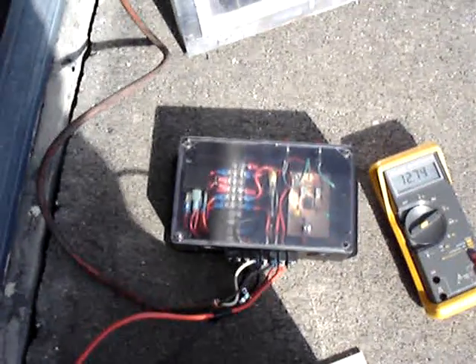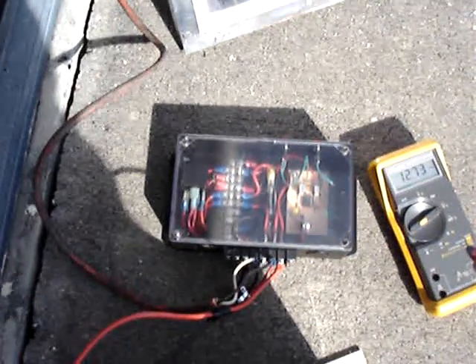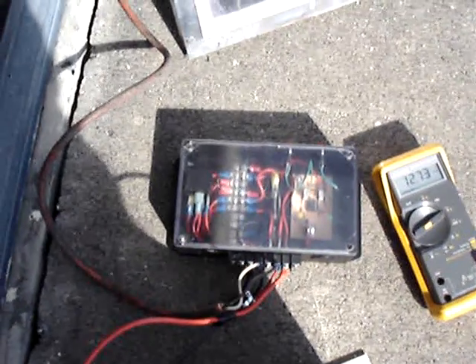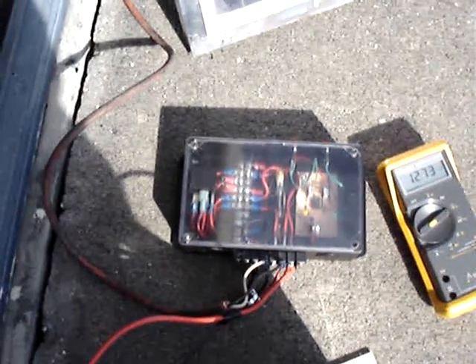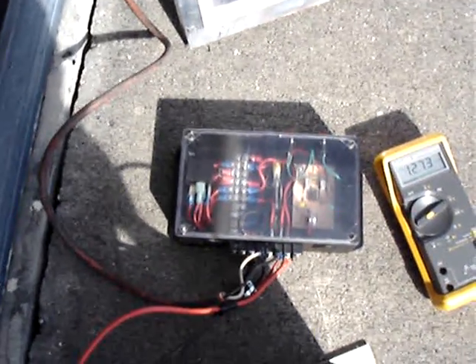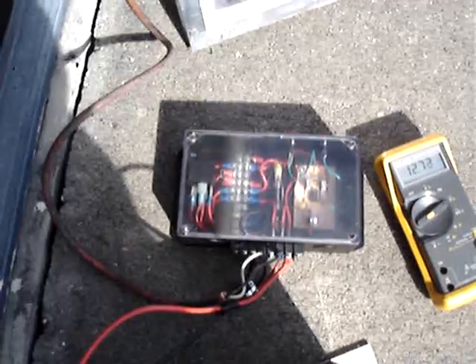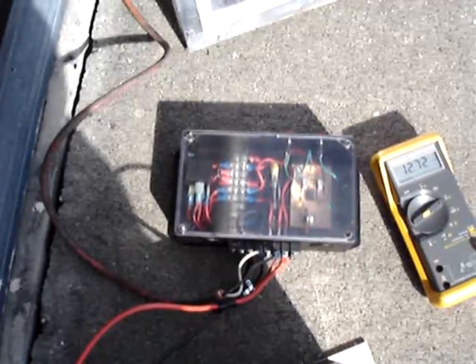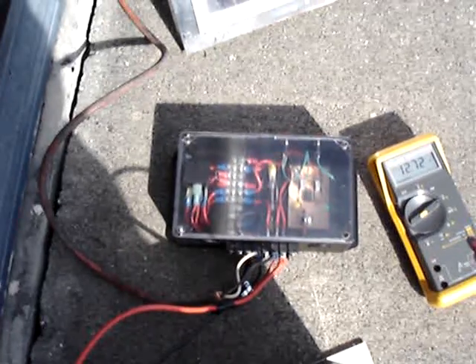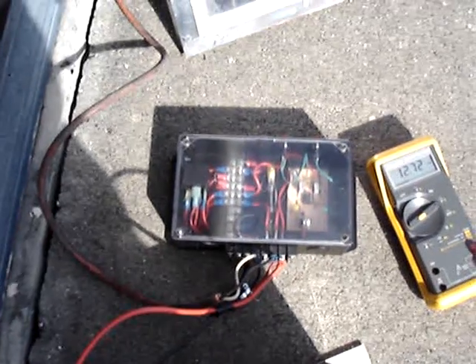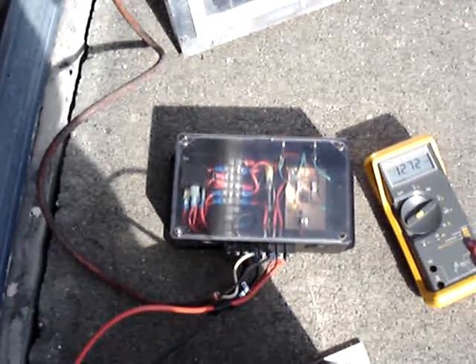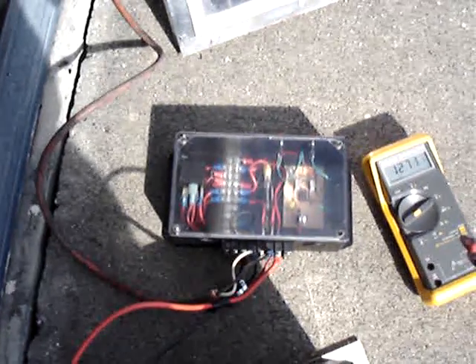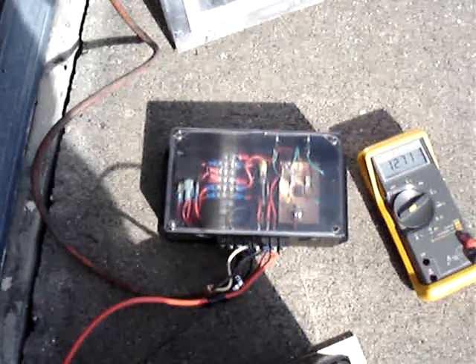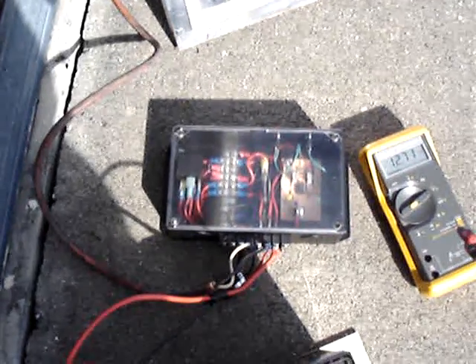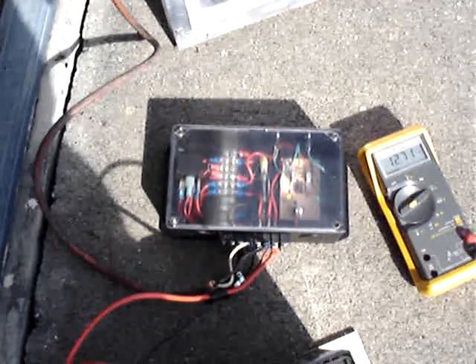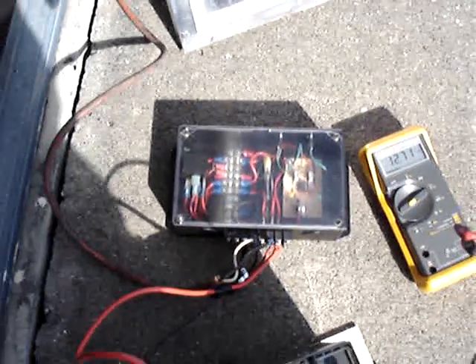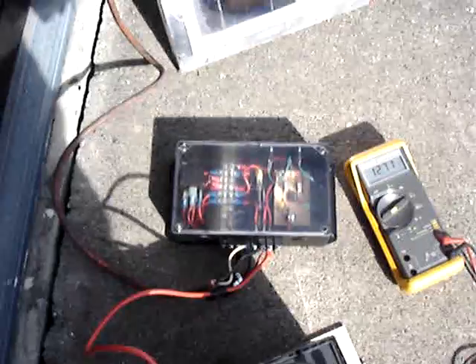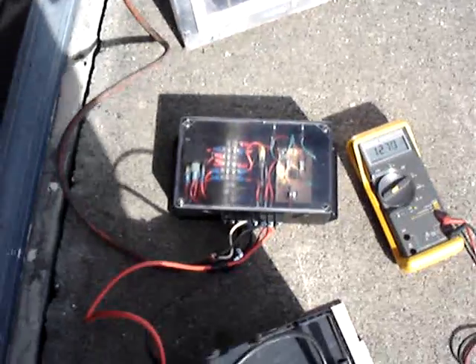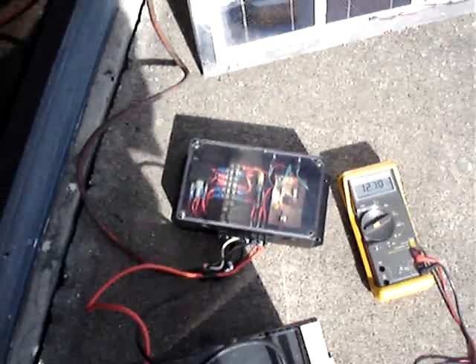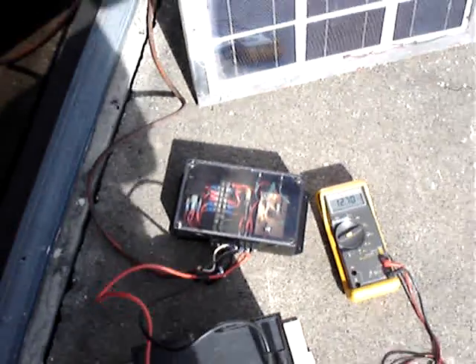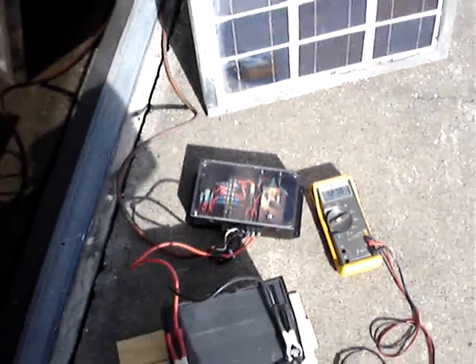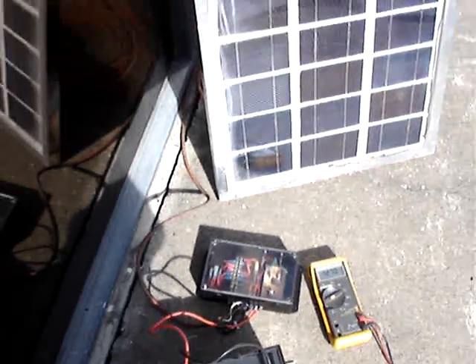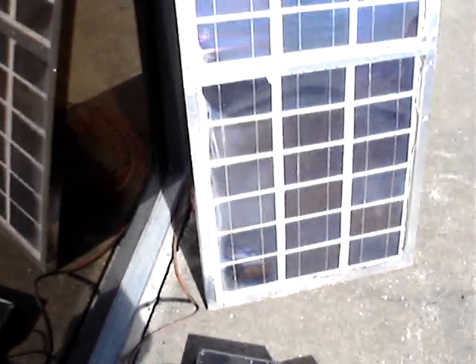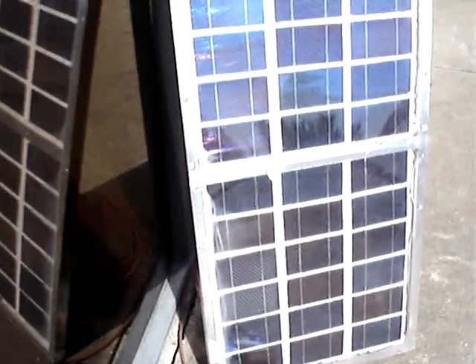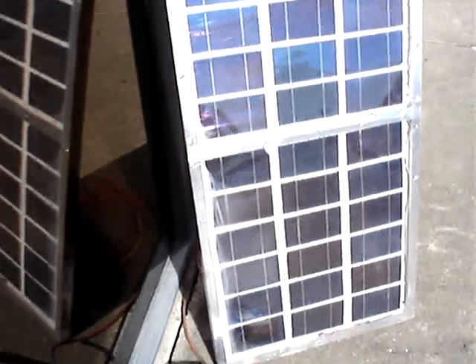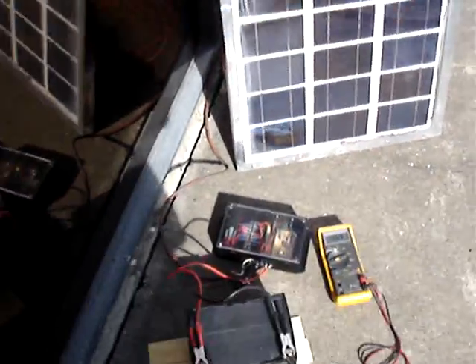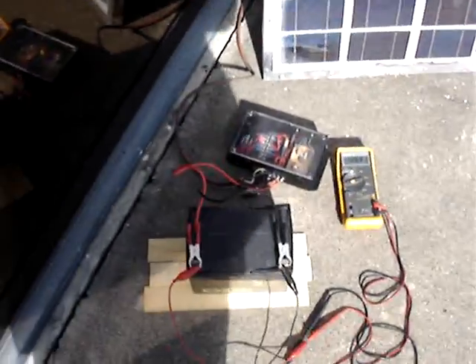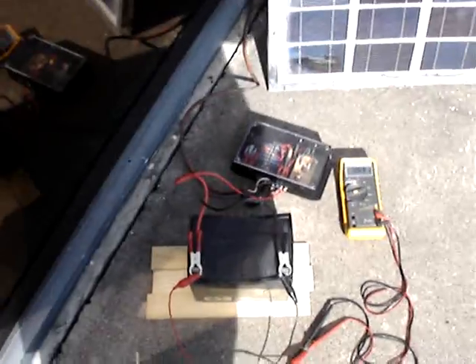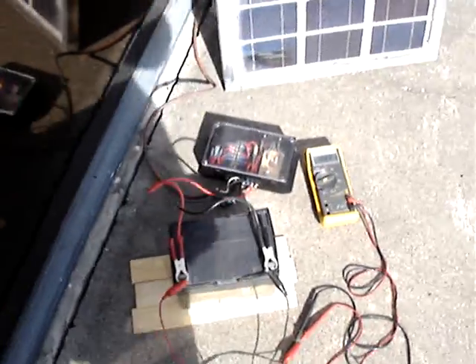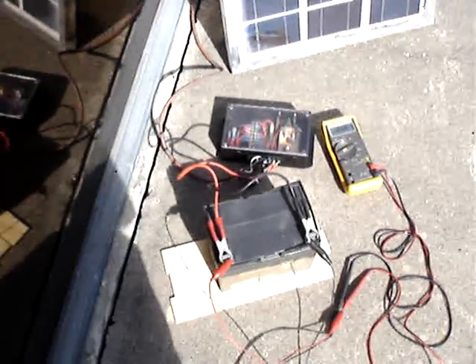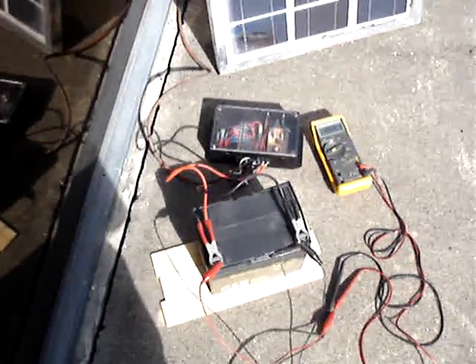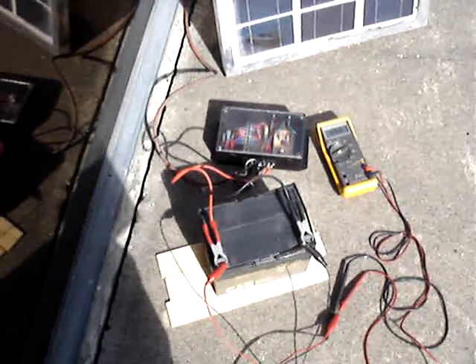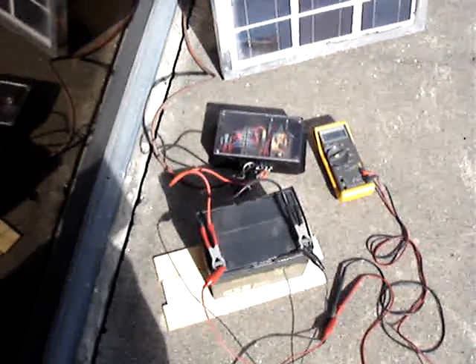This will be very handy out at my rural Arizona property where there's no power and I have to make my own with solar panels and wind turbines. So this will come in really handy out there. Thanks for watching.